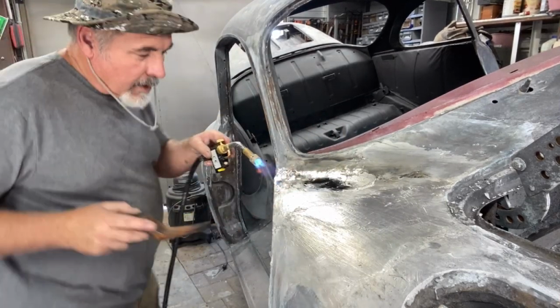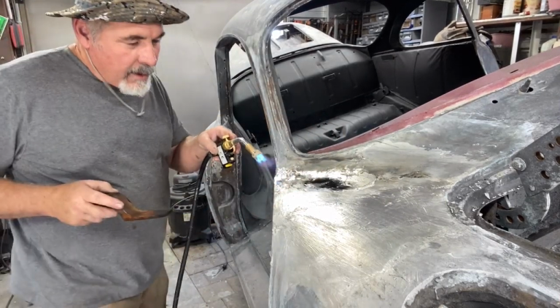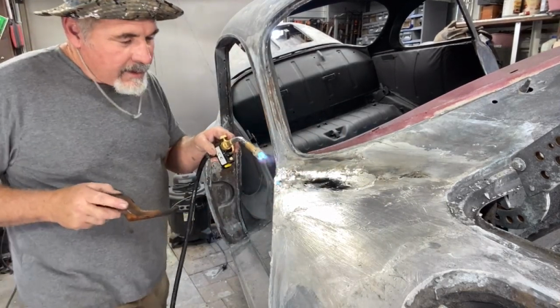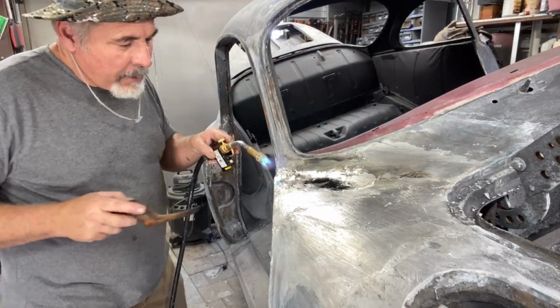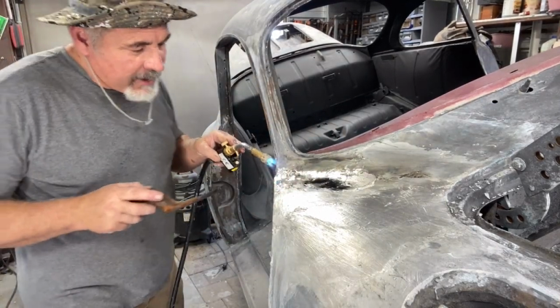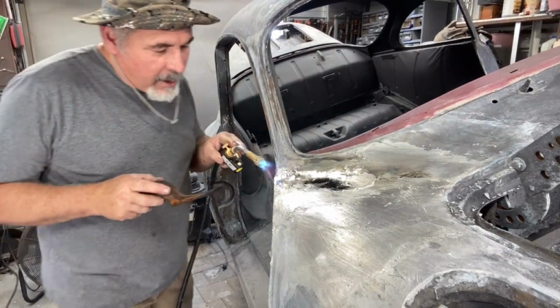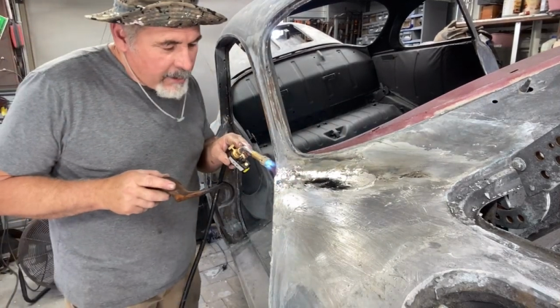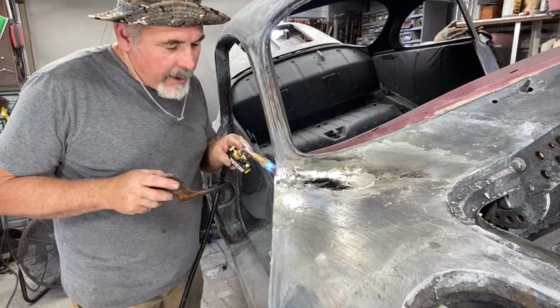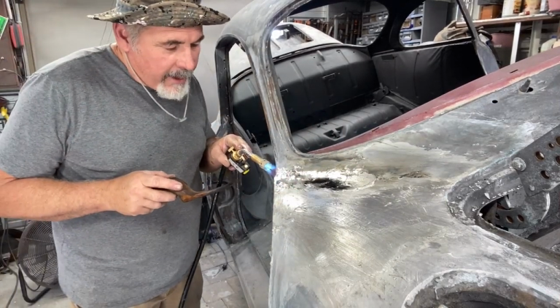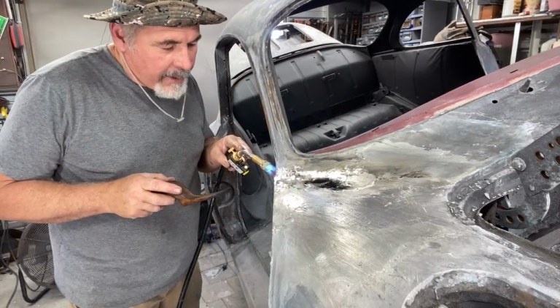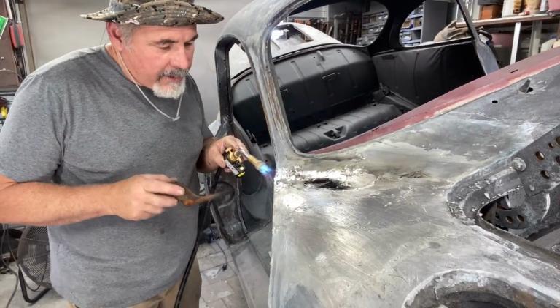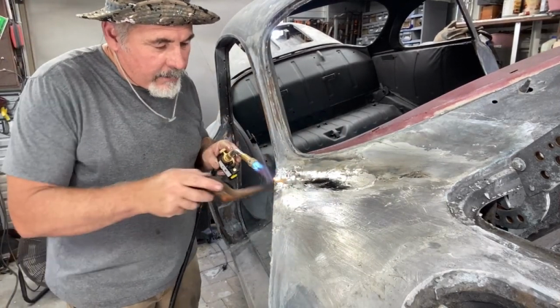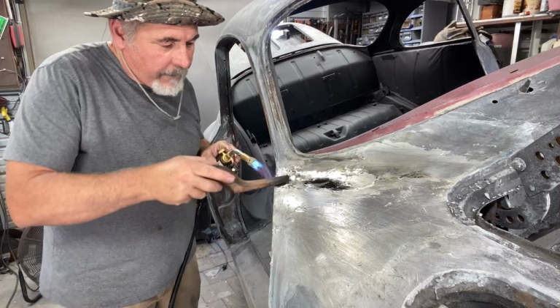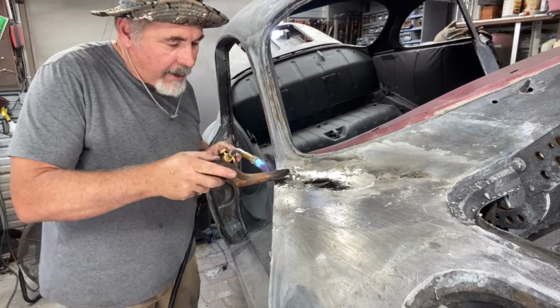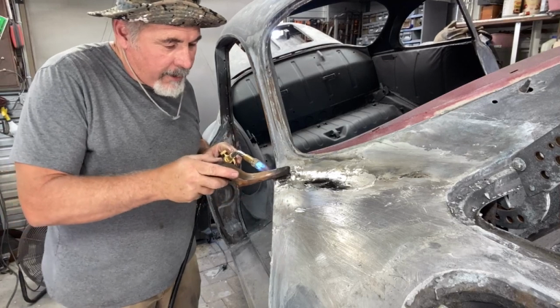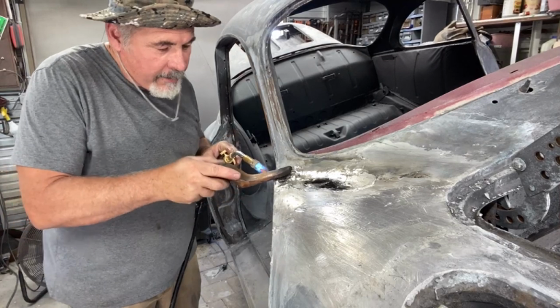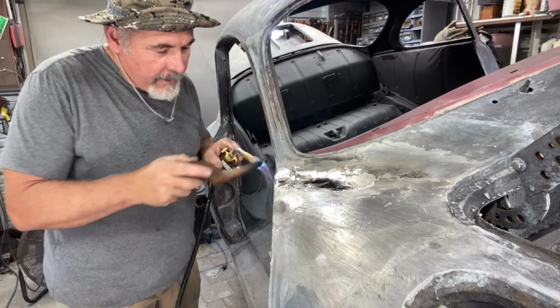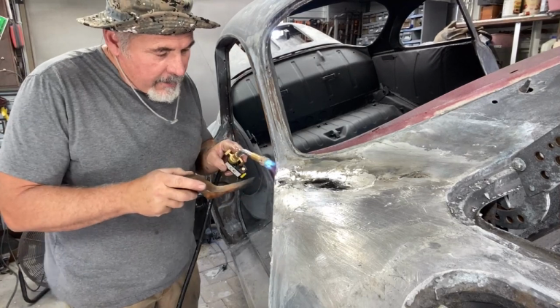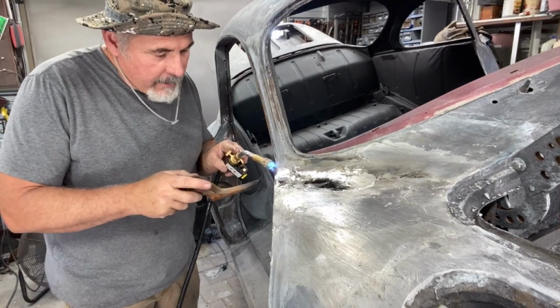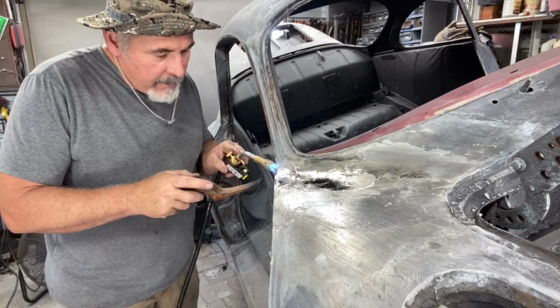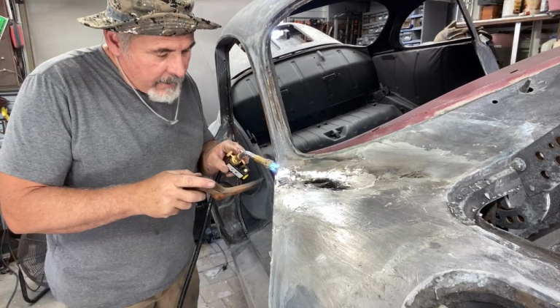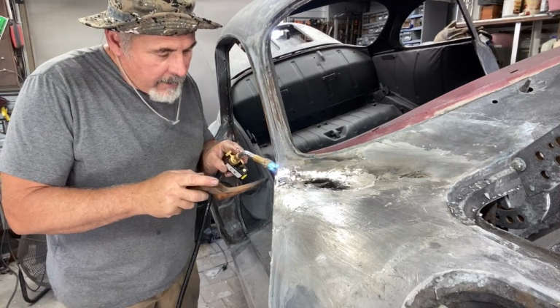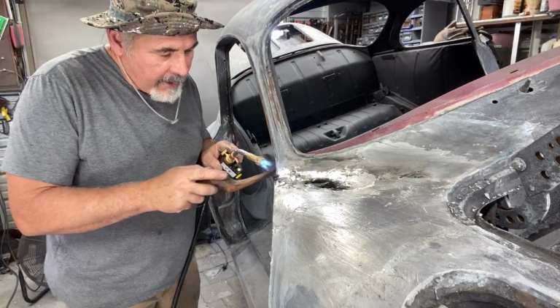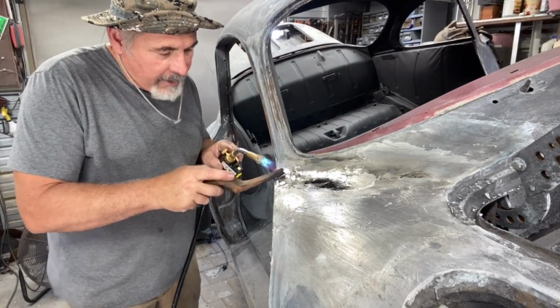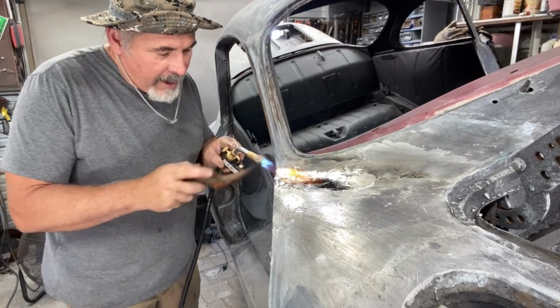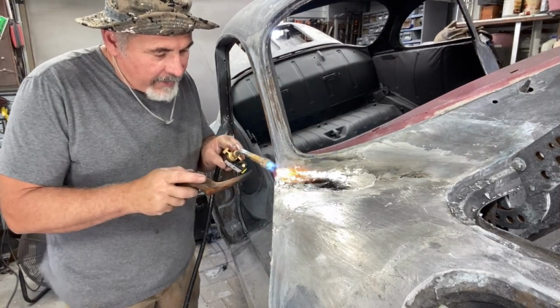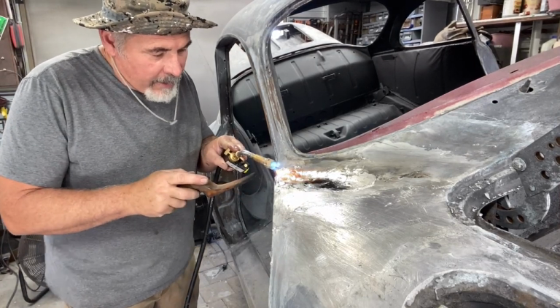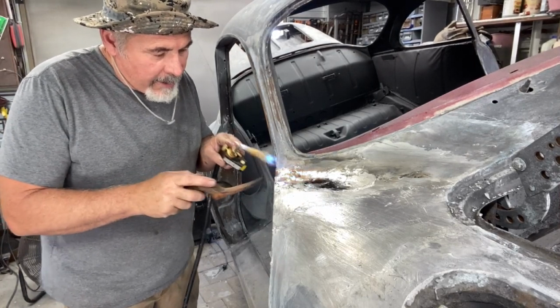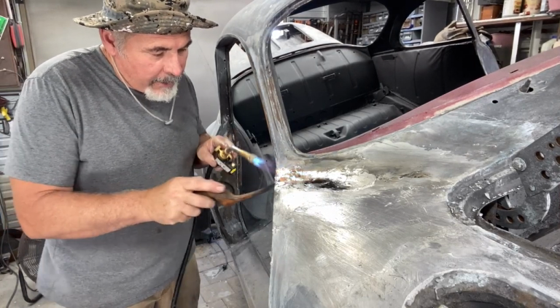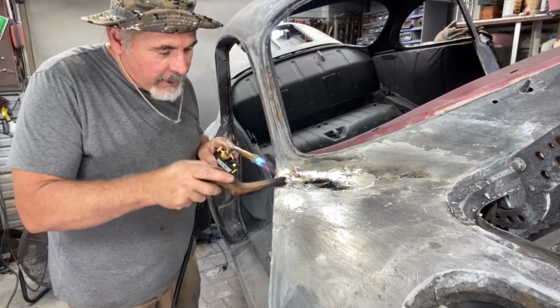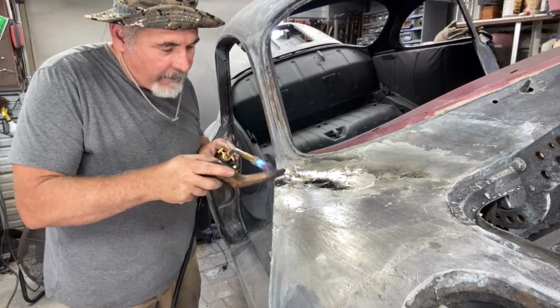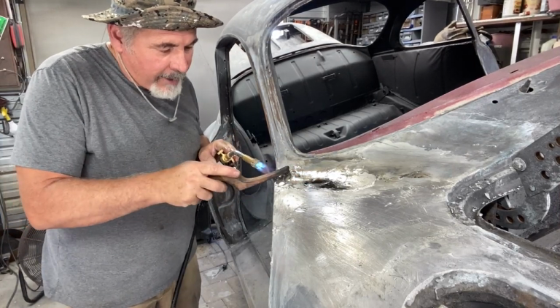This is the part that's going to be hard to marry in because this is where the factory left off, and I don't want to melt too much of the factory lead.